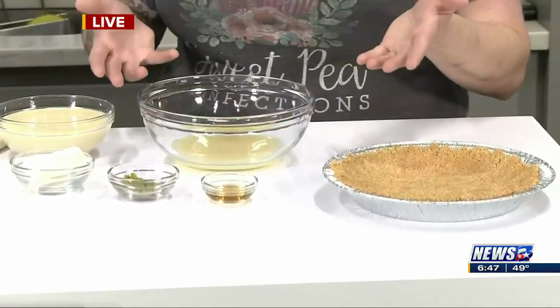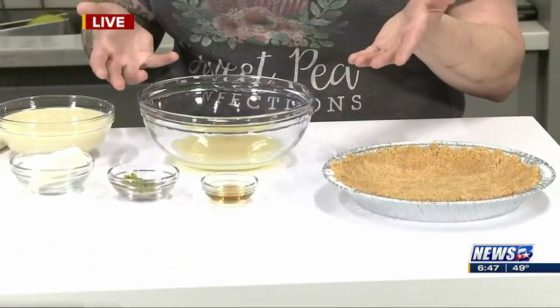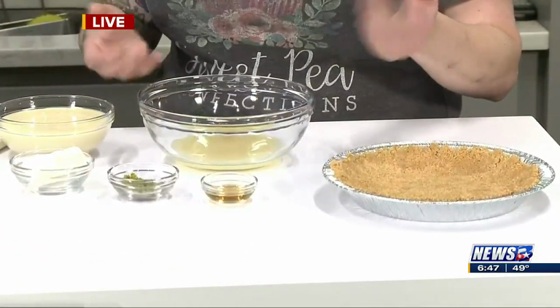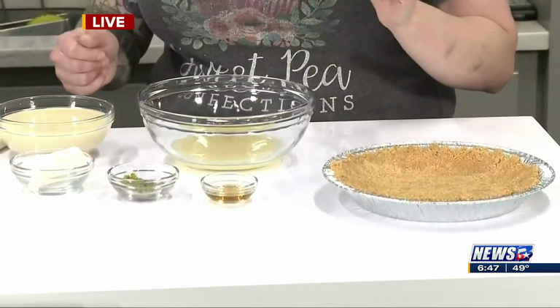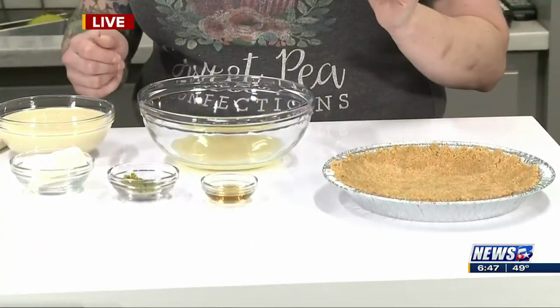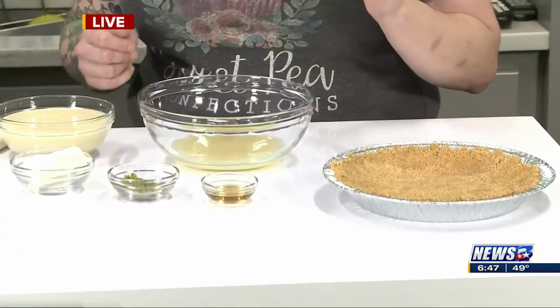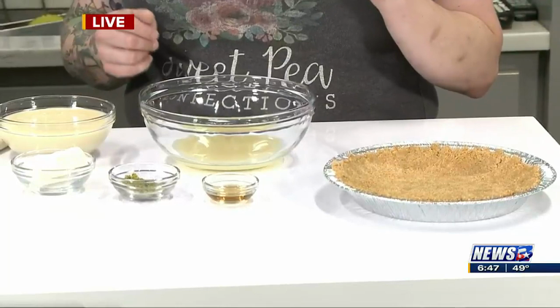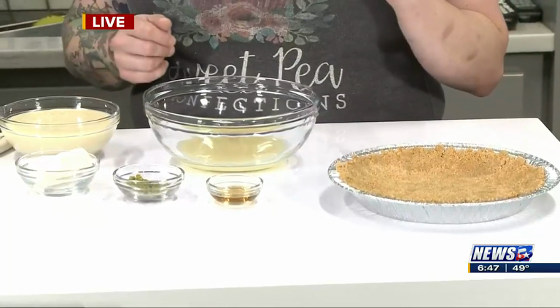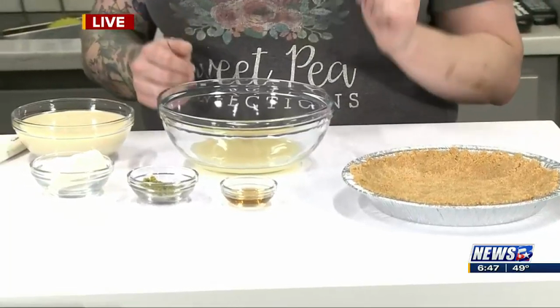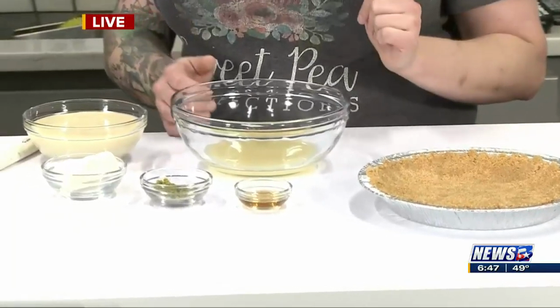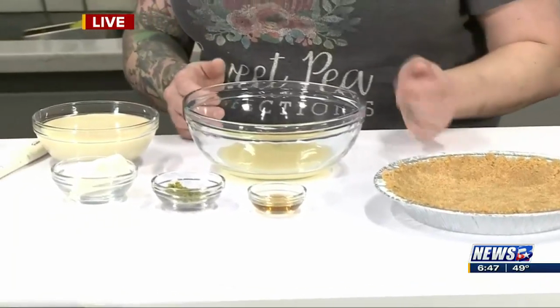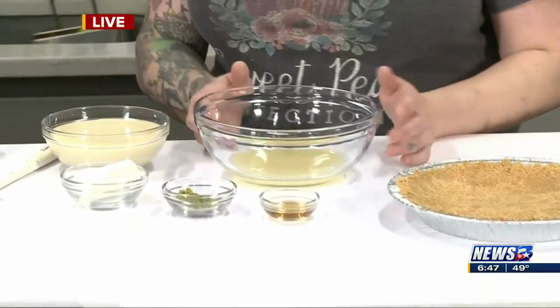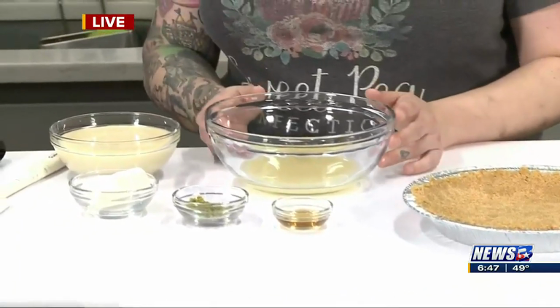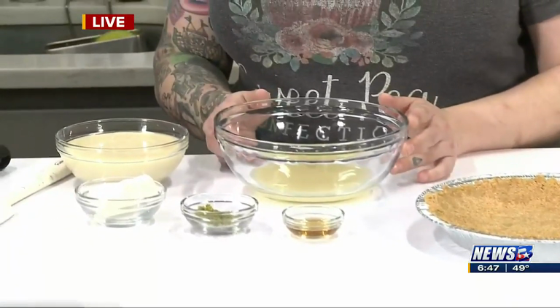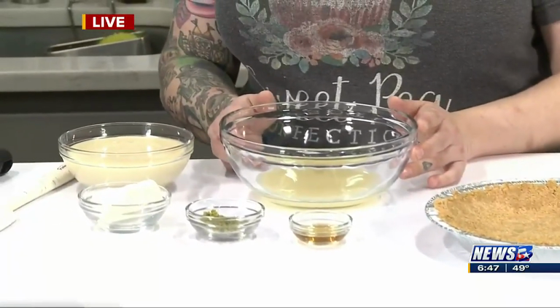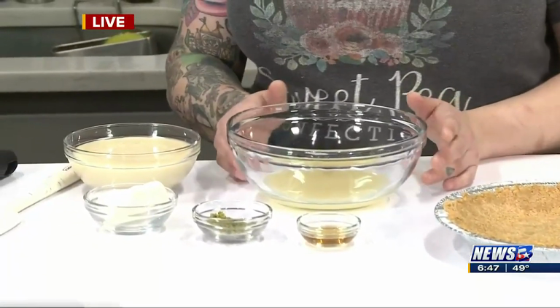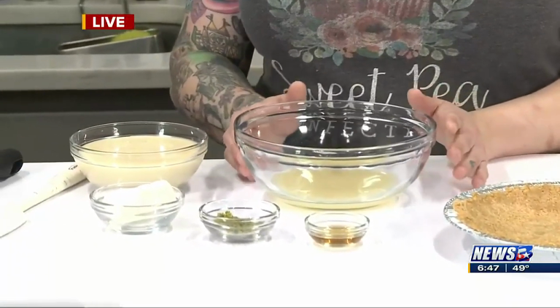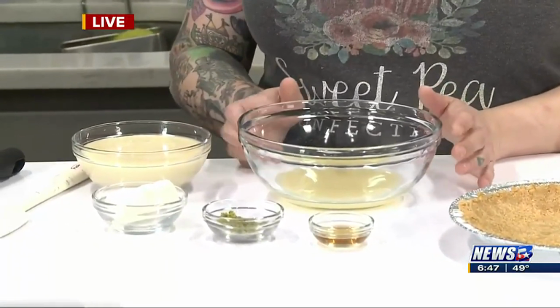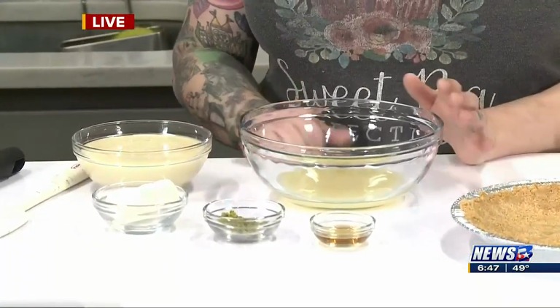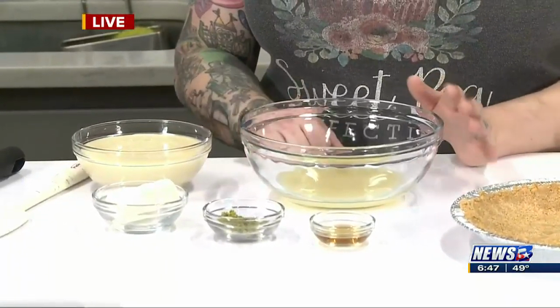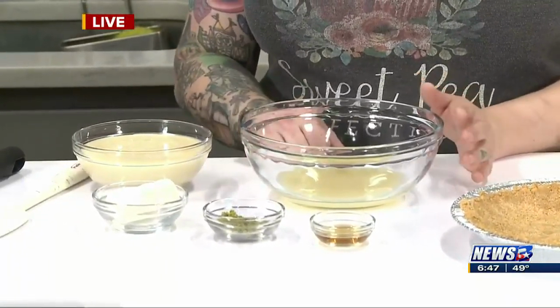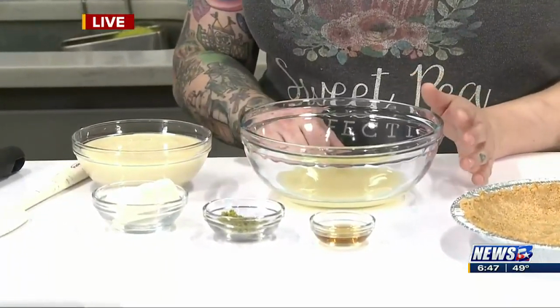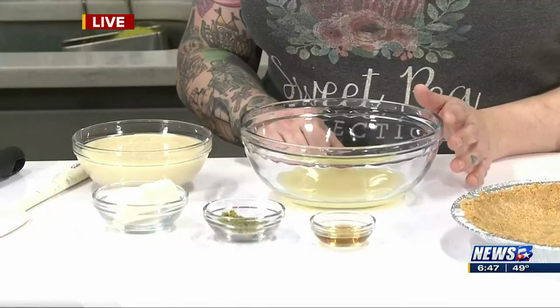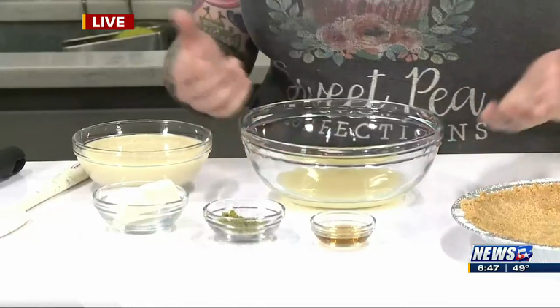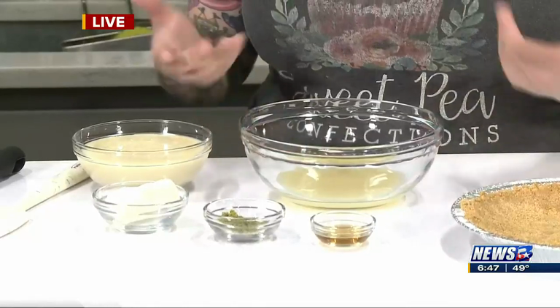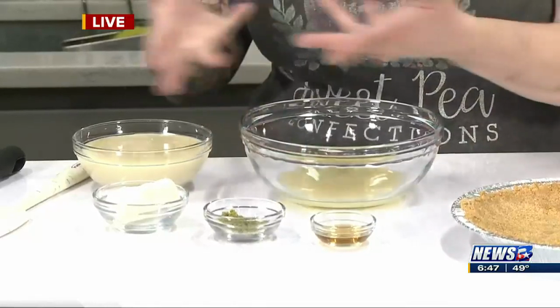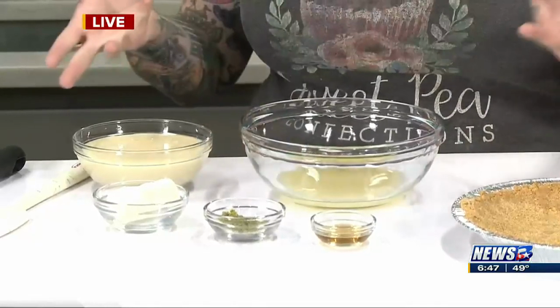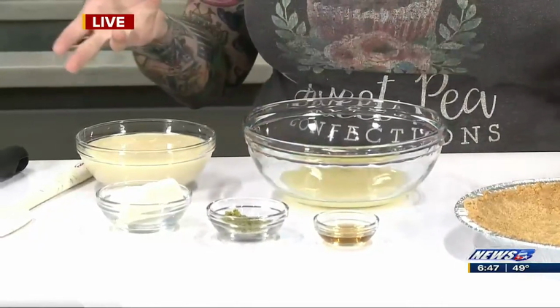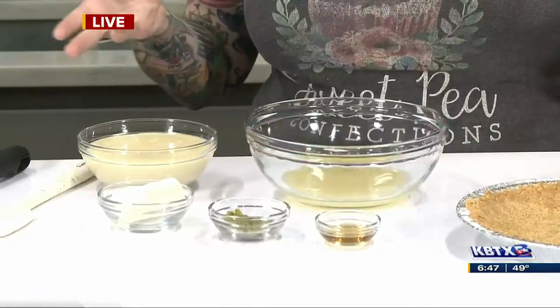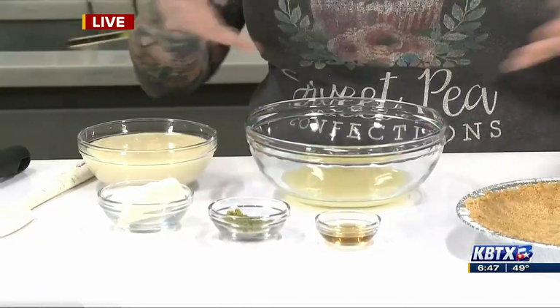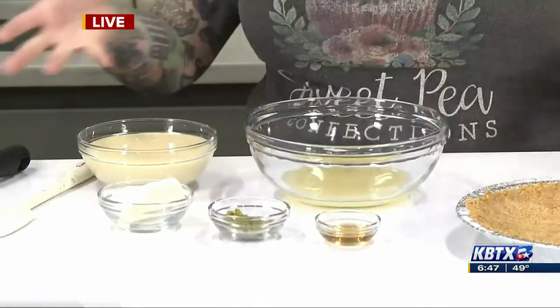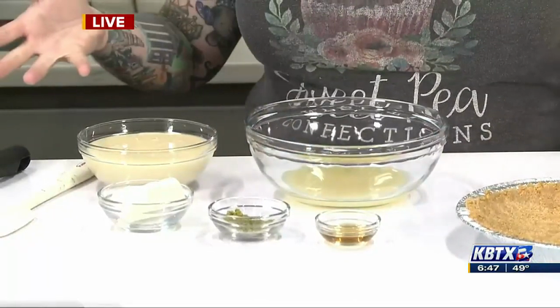So now we're going to do the filling for key lime pie. If you don't like key lime pie — it's so good, and it's so easy. It's literally like eight ingredients for the whole thing.